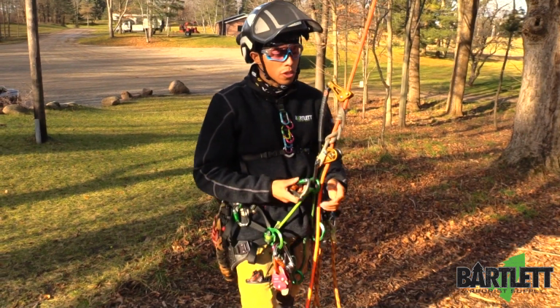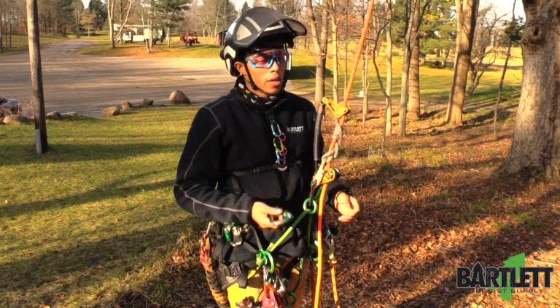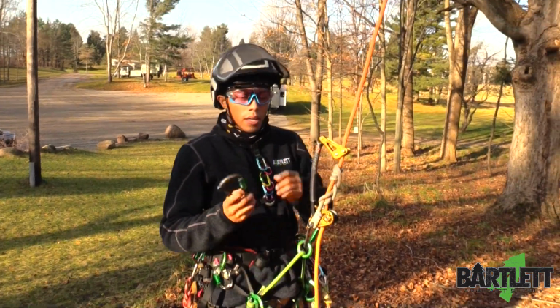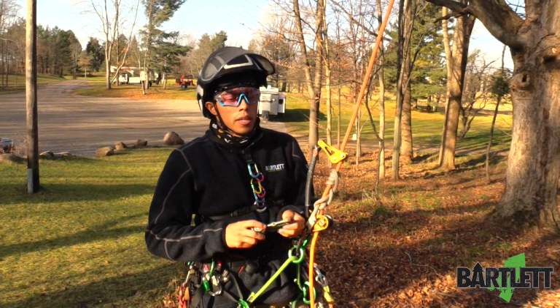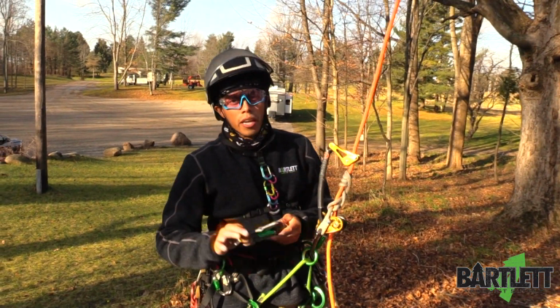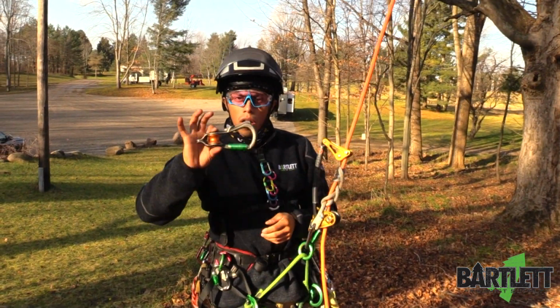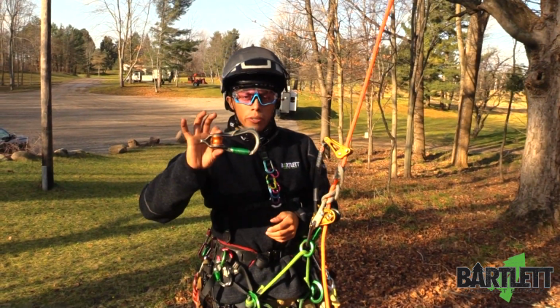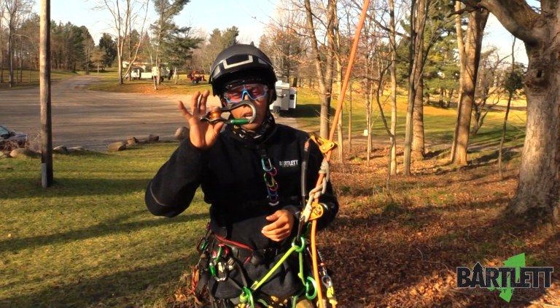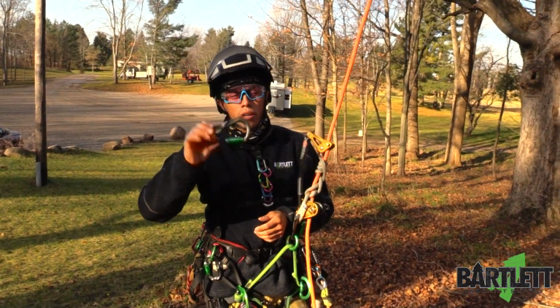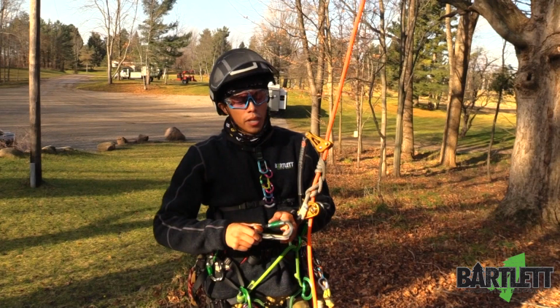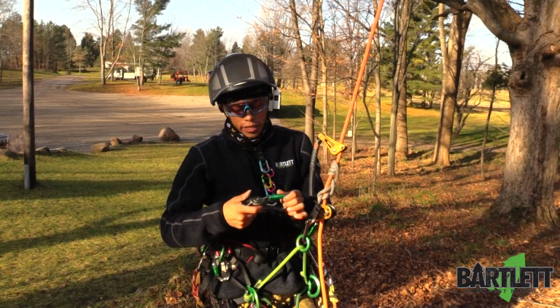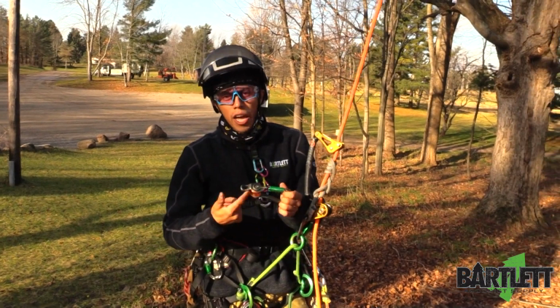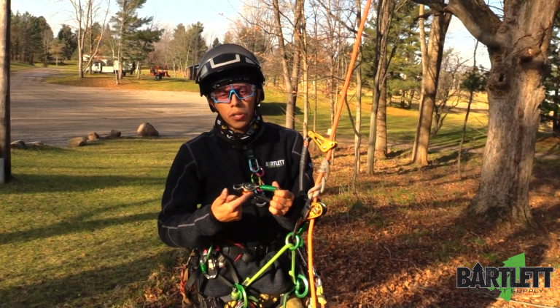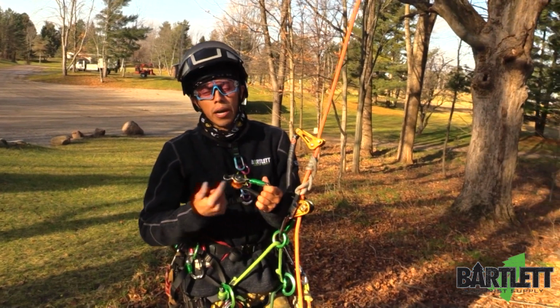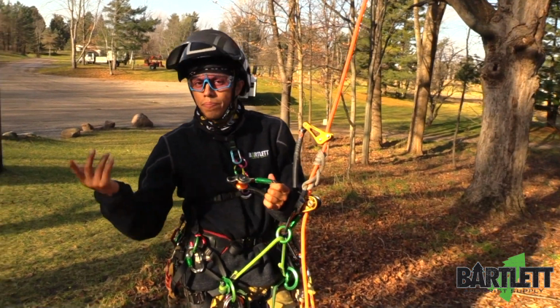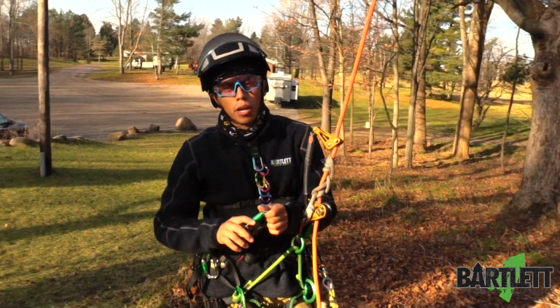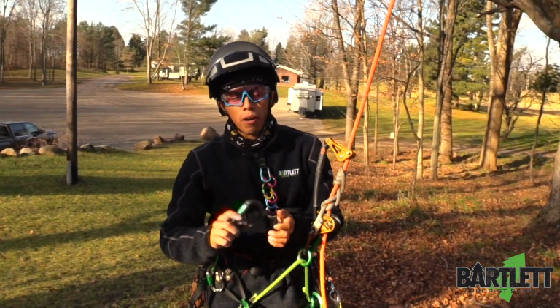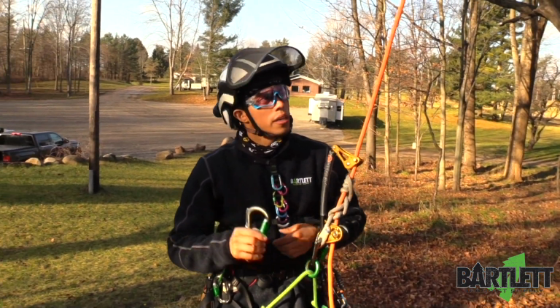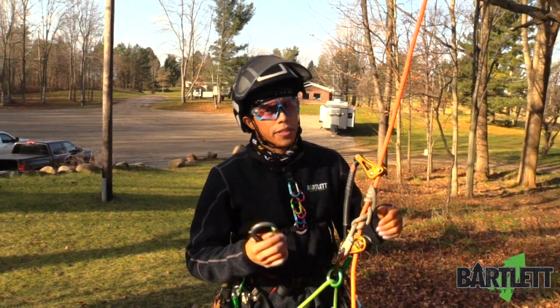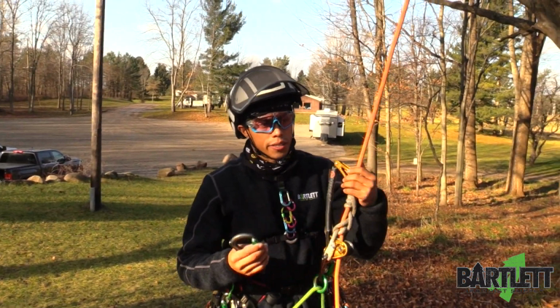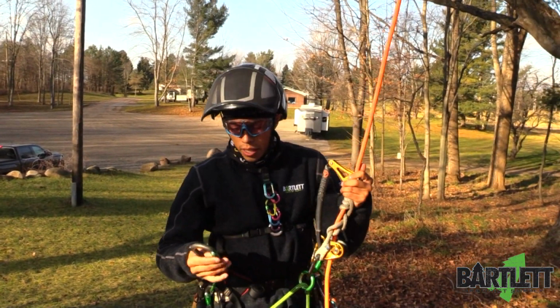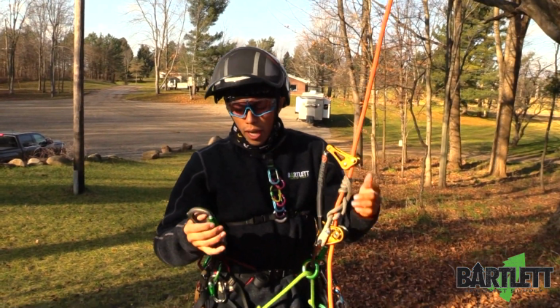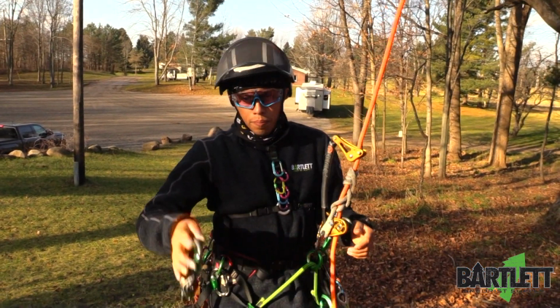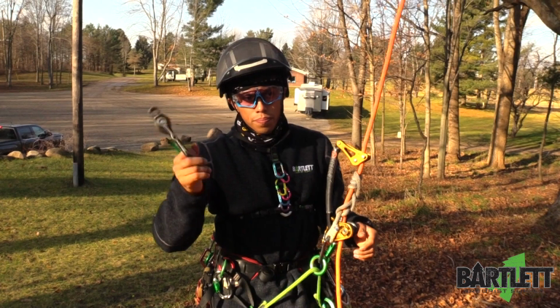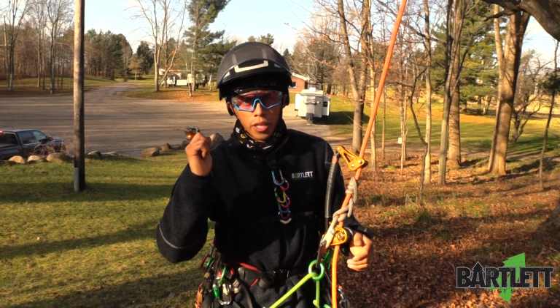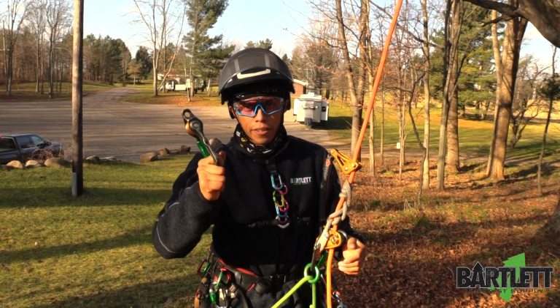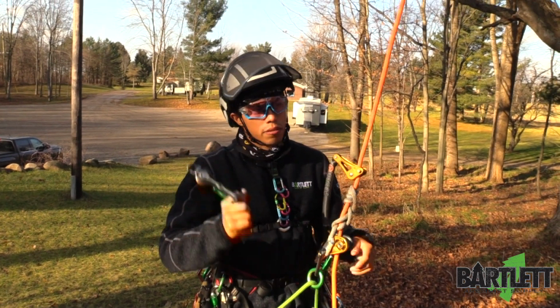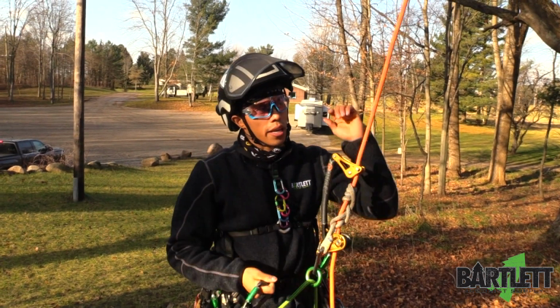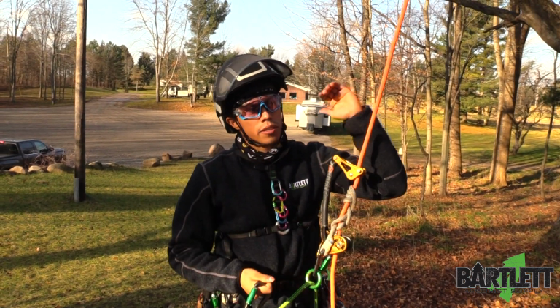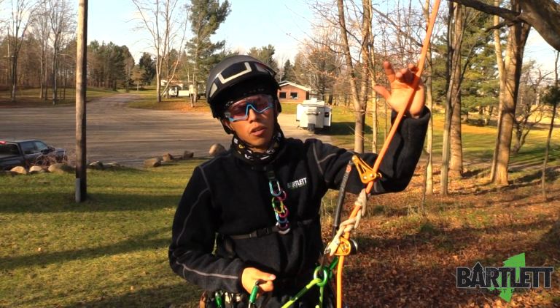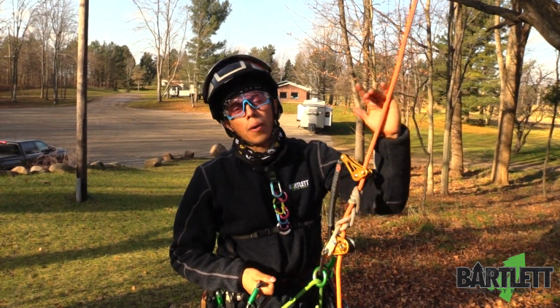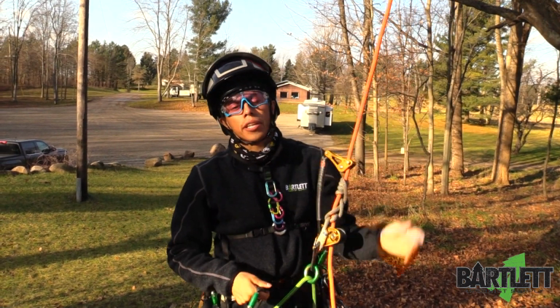So let's say all you brought up was just a carabiner. It doesn't have to have a pulley at the bottom — you'll be all right if it doesn't. You need to have this and you need to know how to tie a munter hitch.